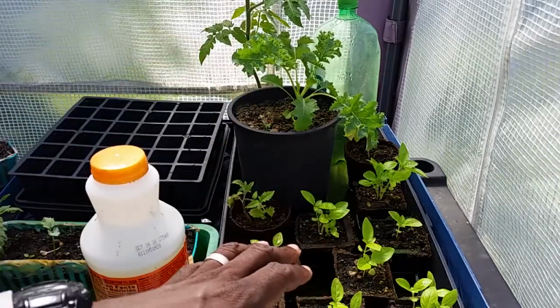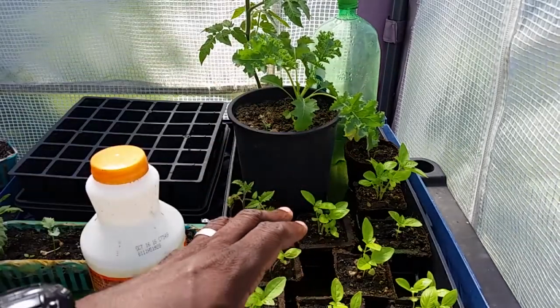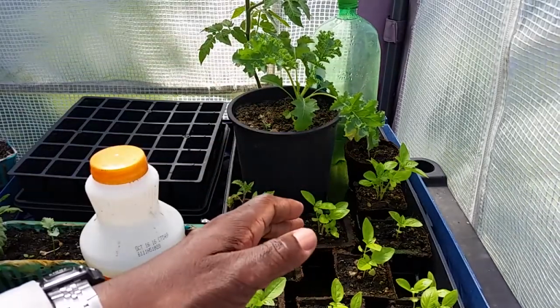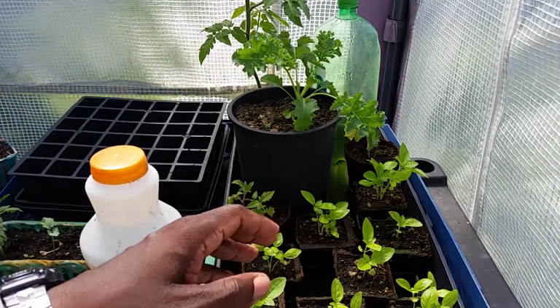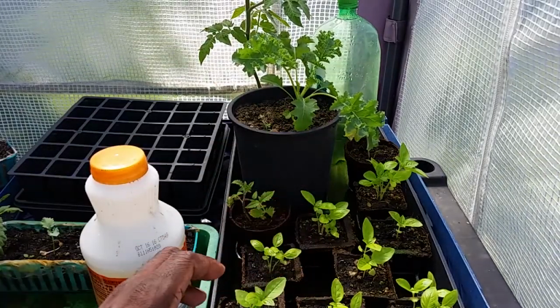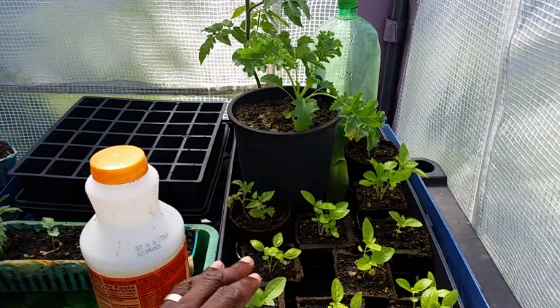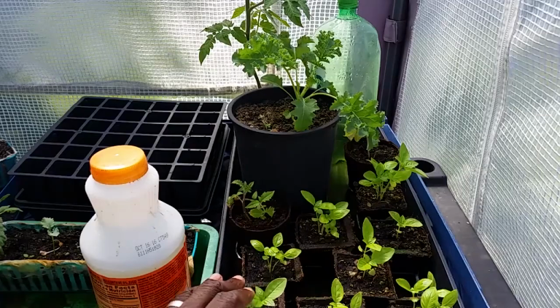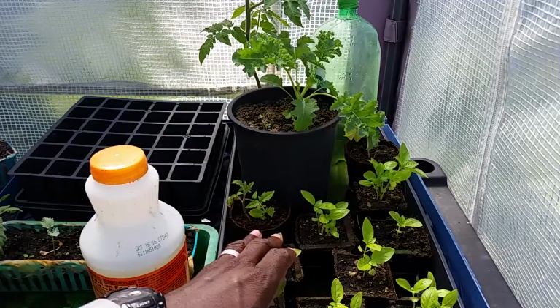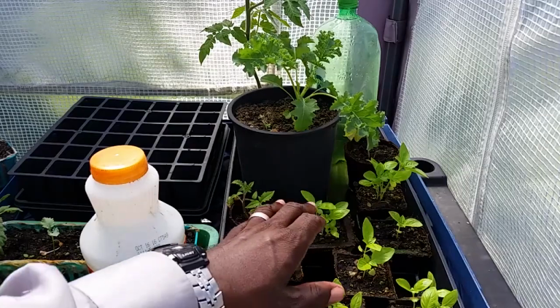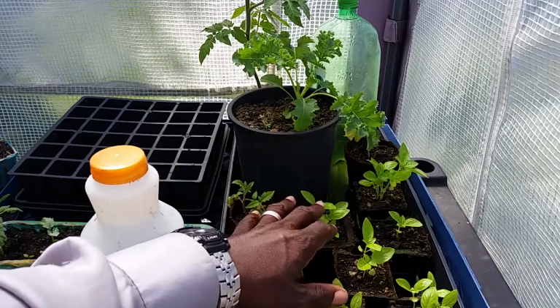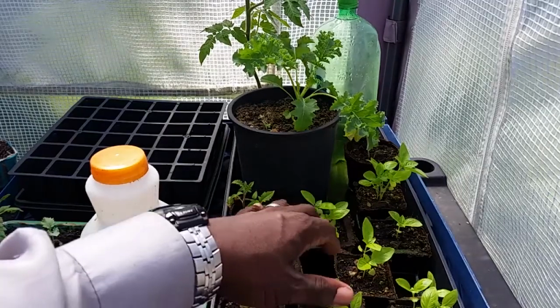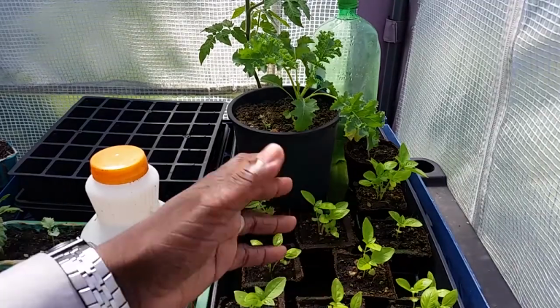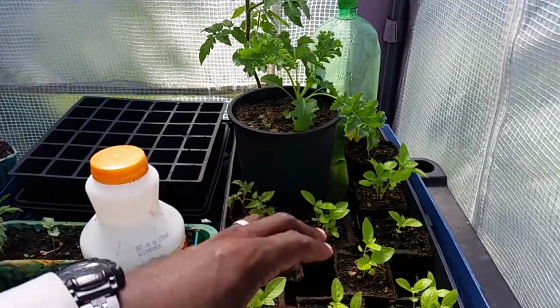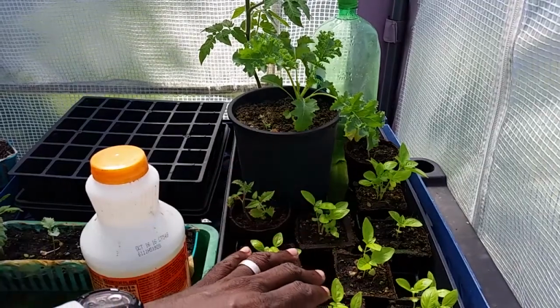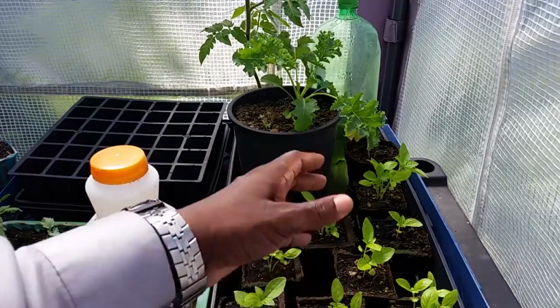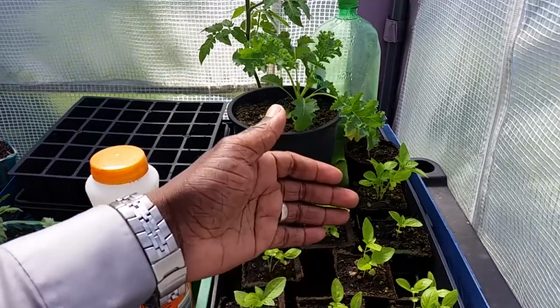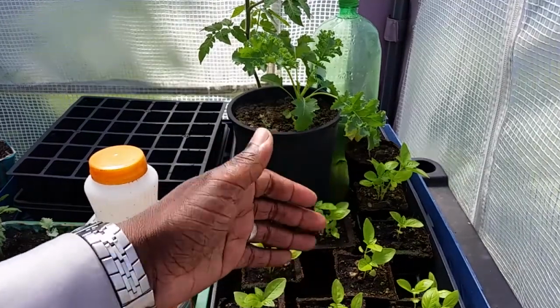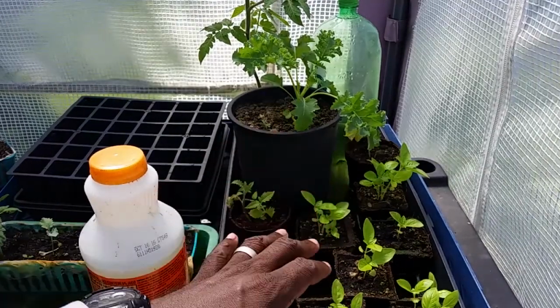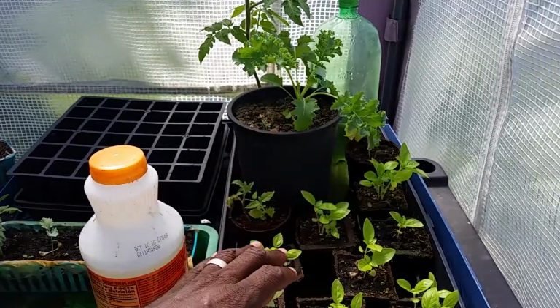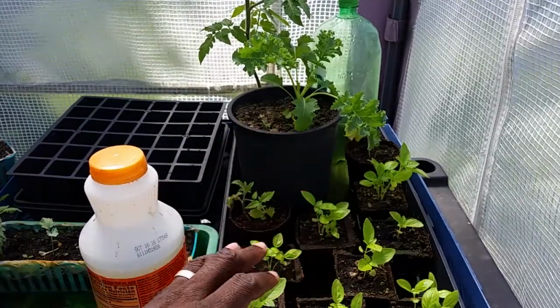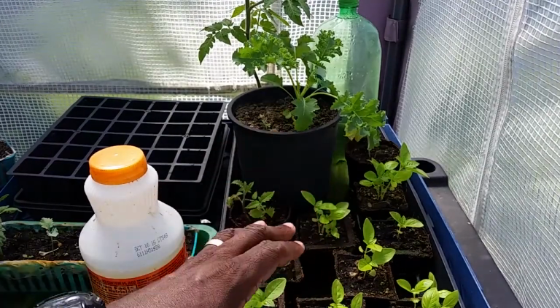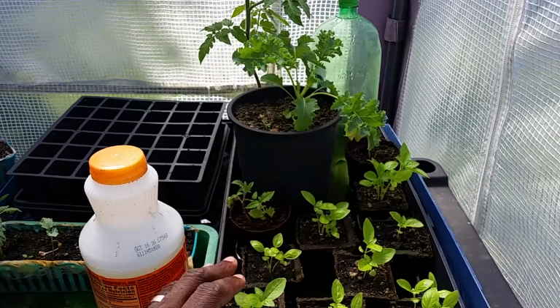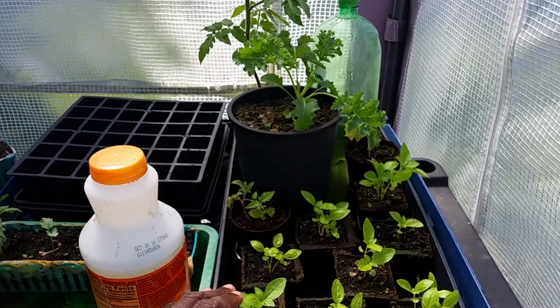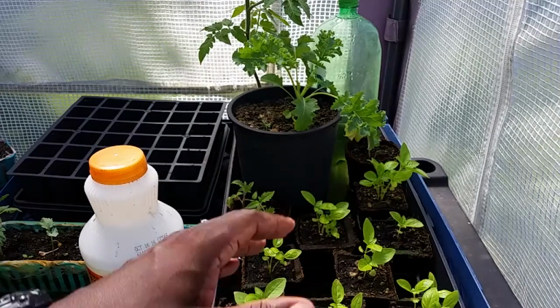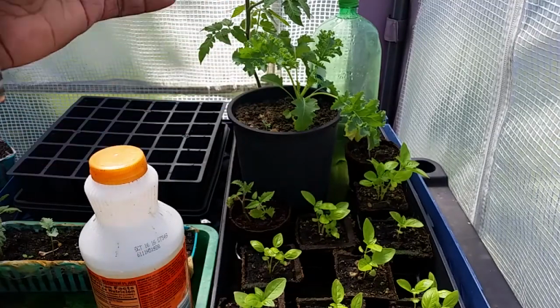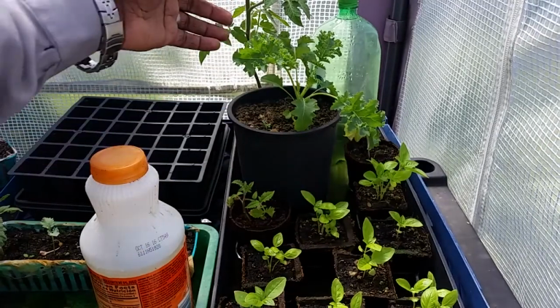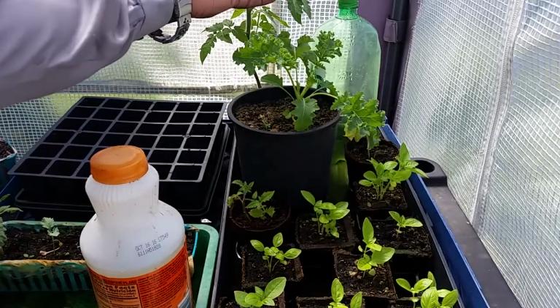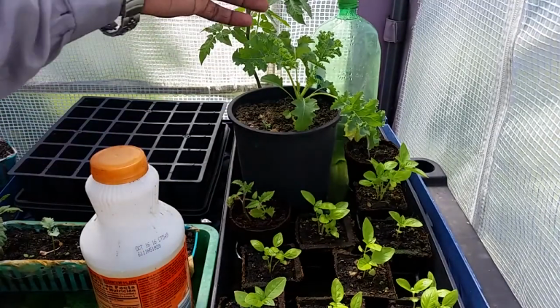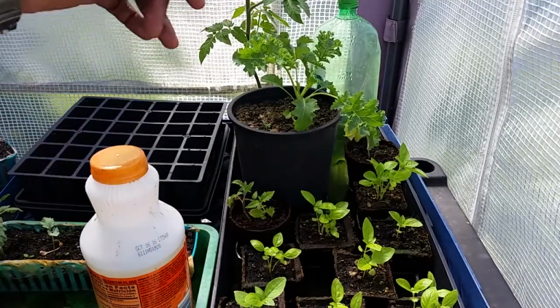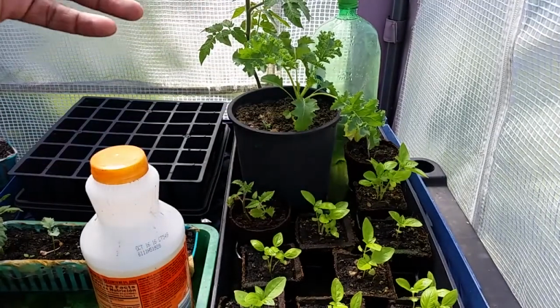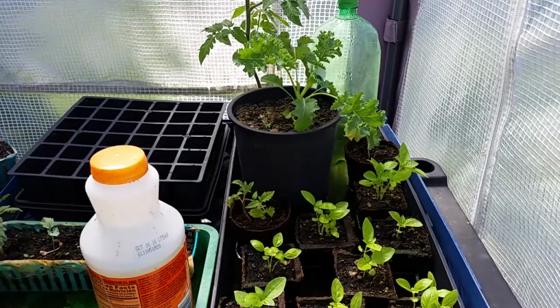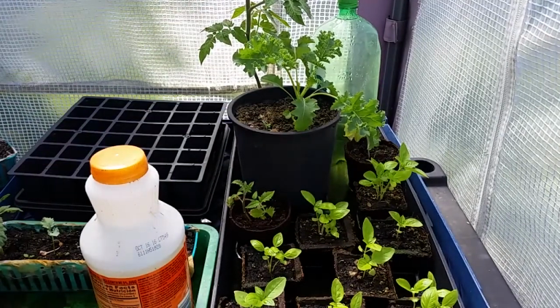It works out really well because I don't have to water these plants every day at all. As they need the water, they go ahead and they grow. And it works out pretty well.